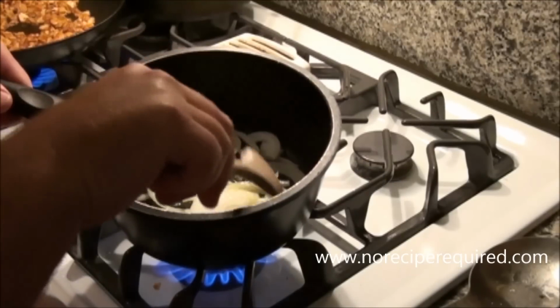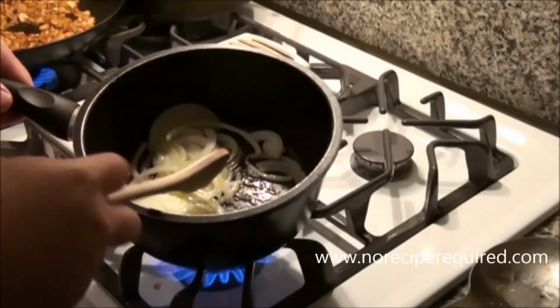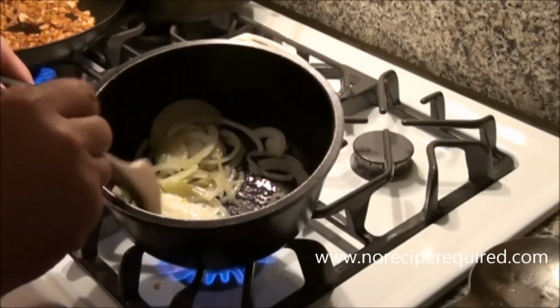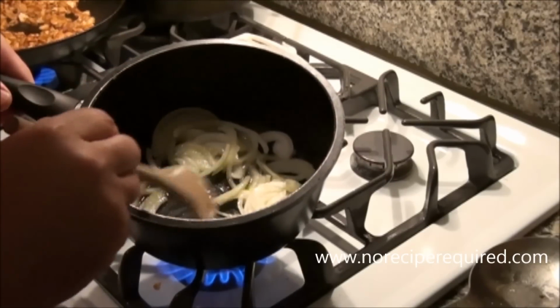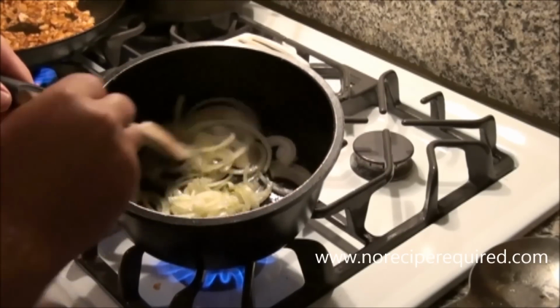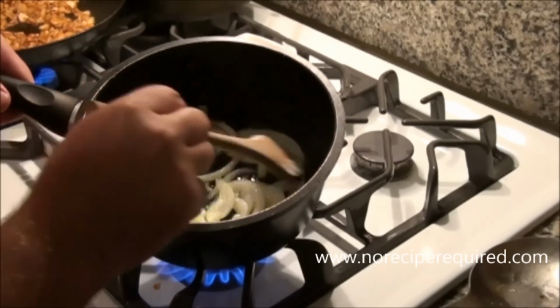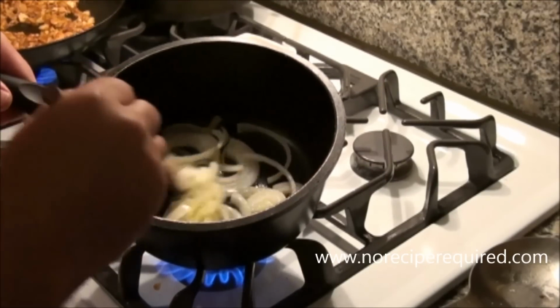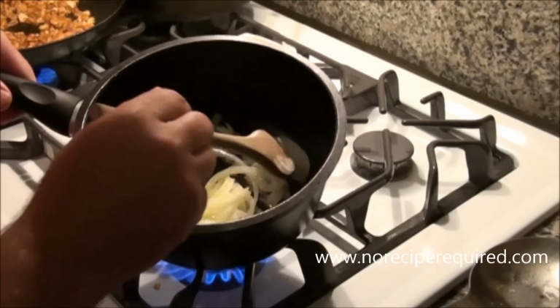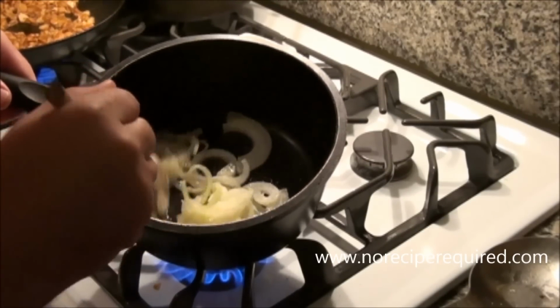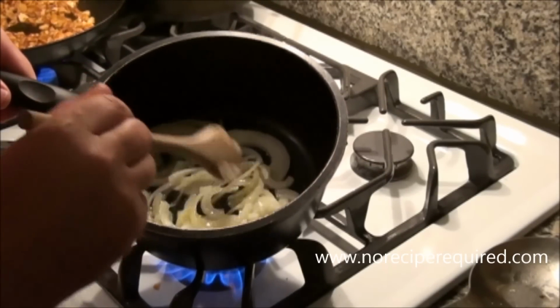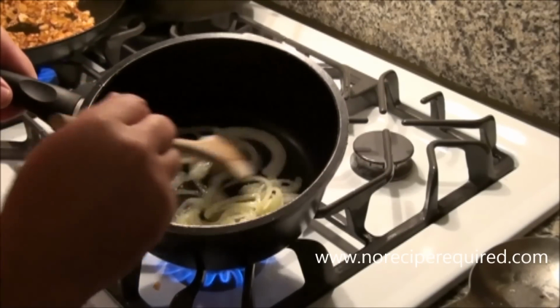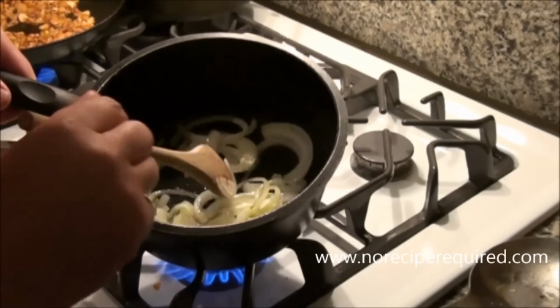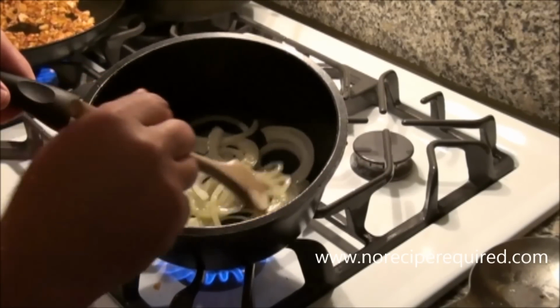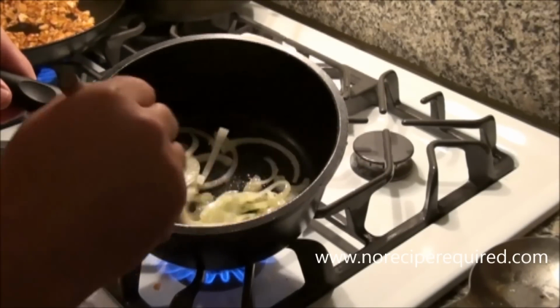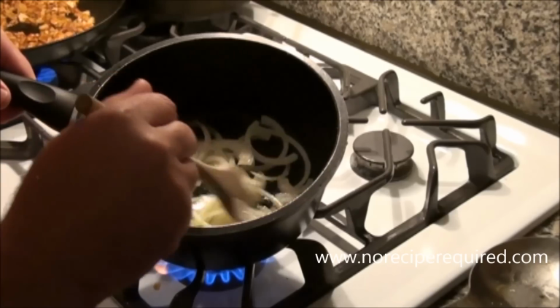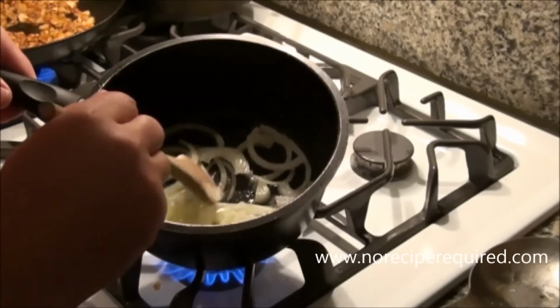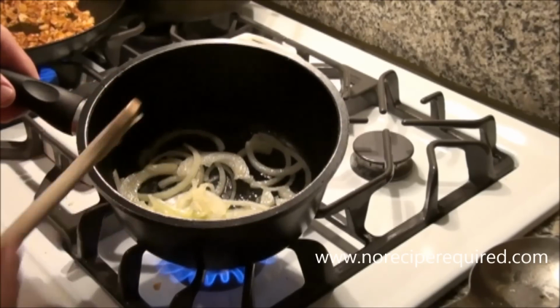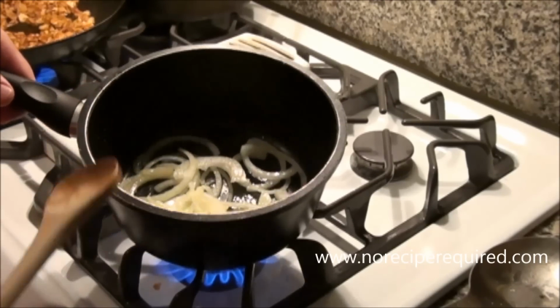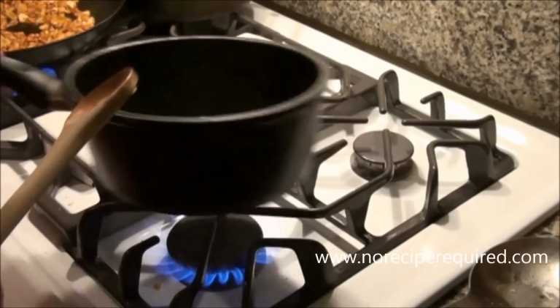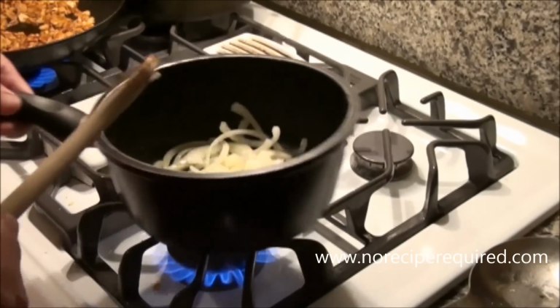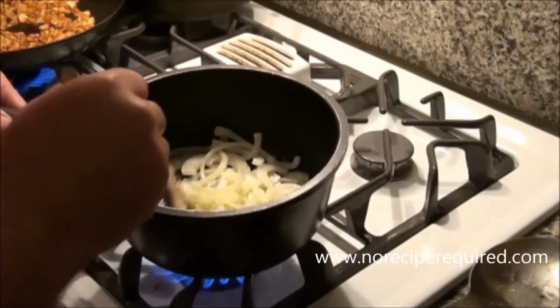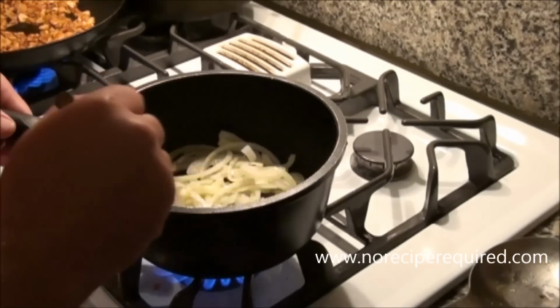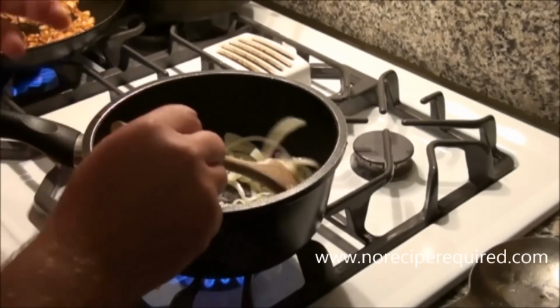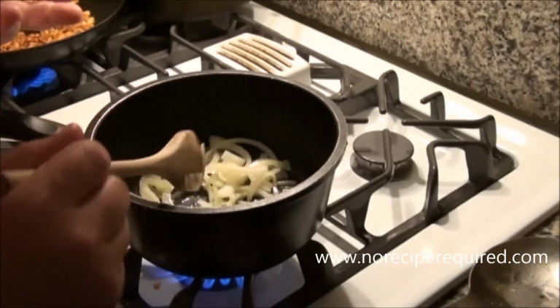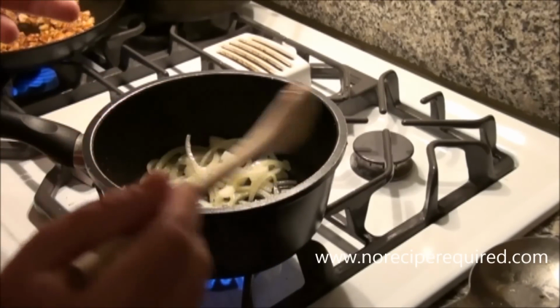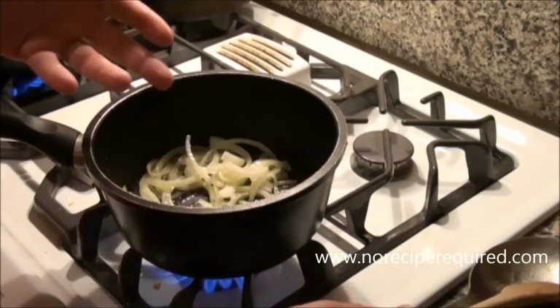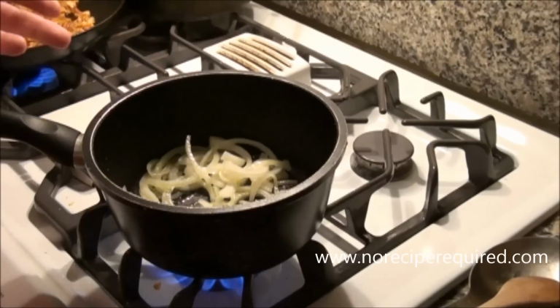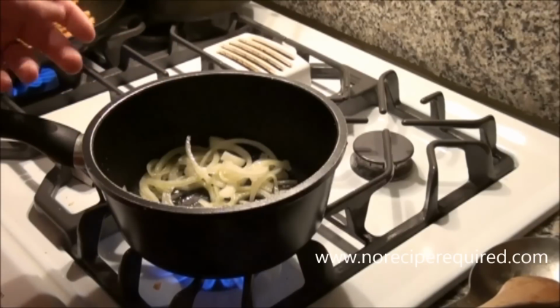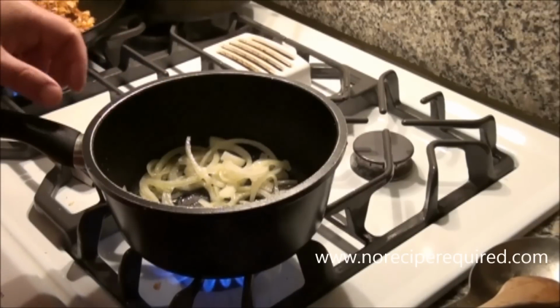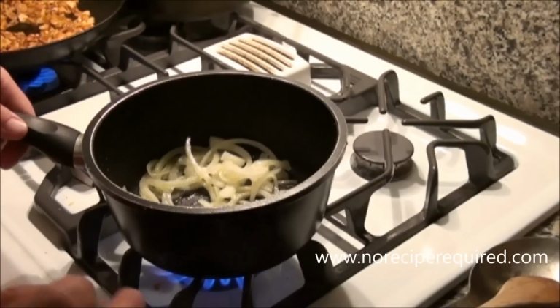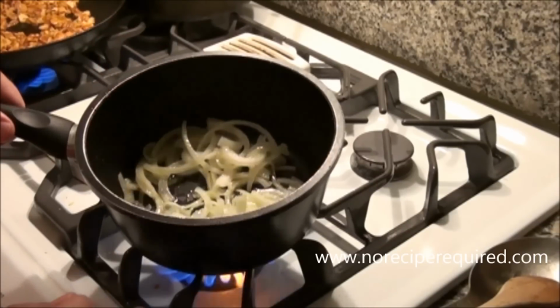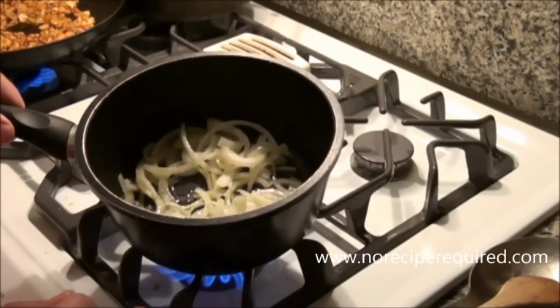For our brie and apple flatbread, I'm going to throw a little caramelized onion on it. I've got half an onion — just a yellow onion here — sautéing it off with a little bit of olive oil, a good hot pan, and a little bit of salt. It's probably going to take about 20 minutes or so to get these nice and caramelized.